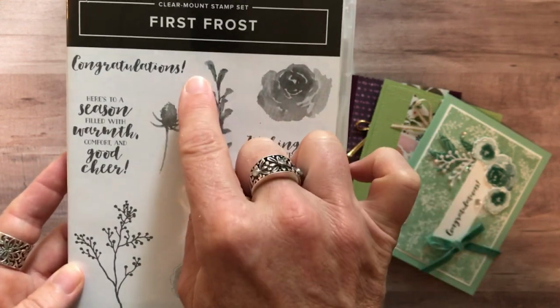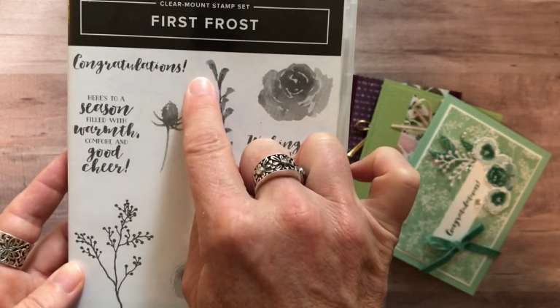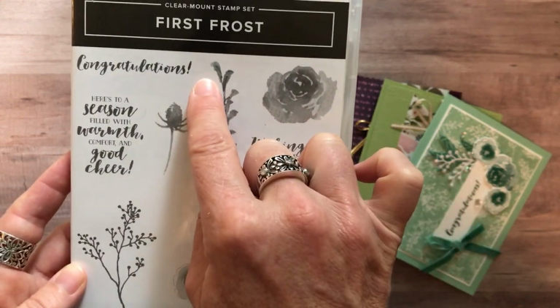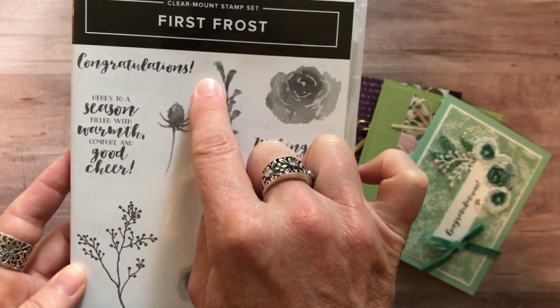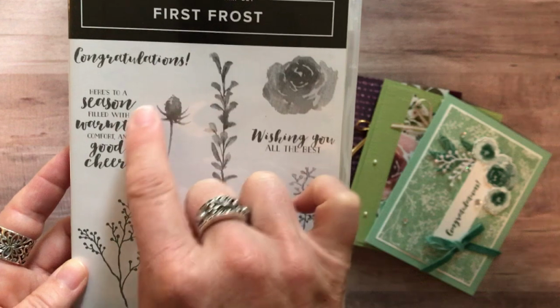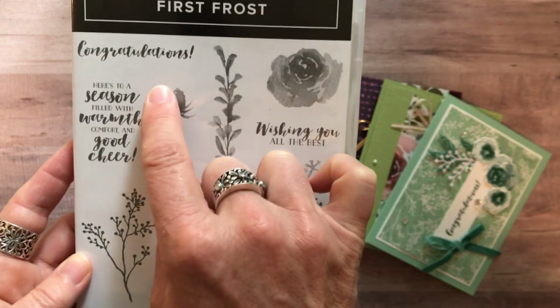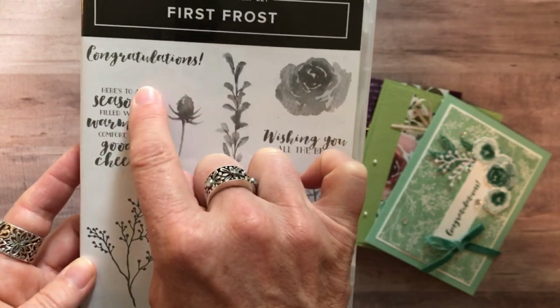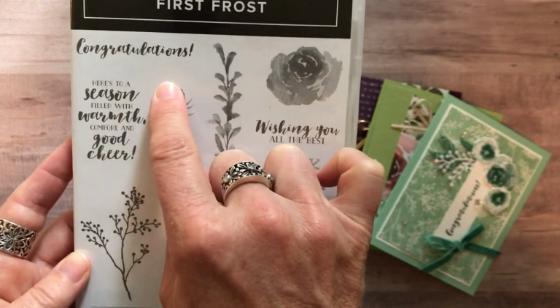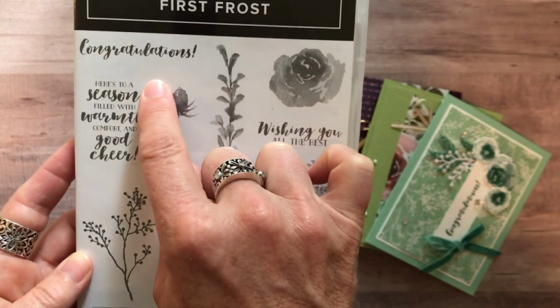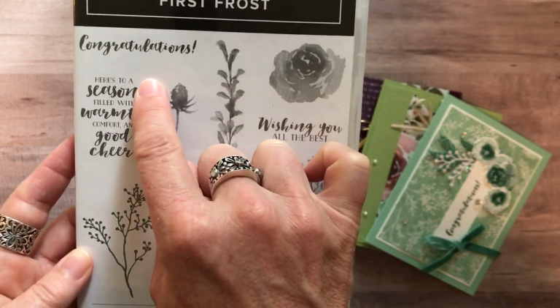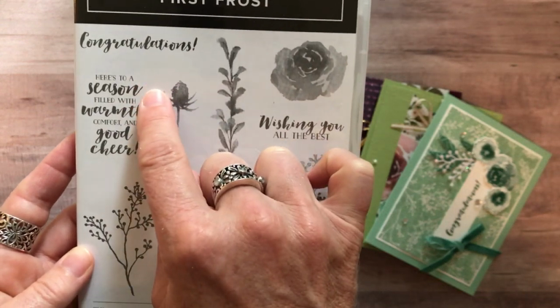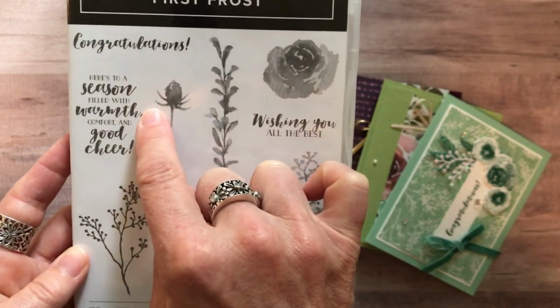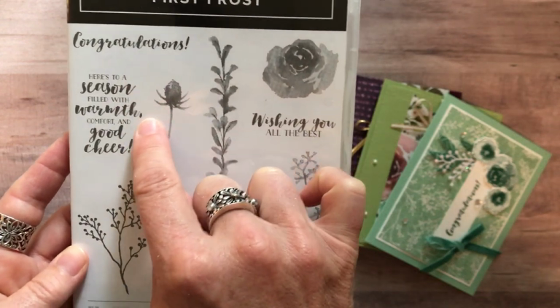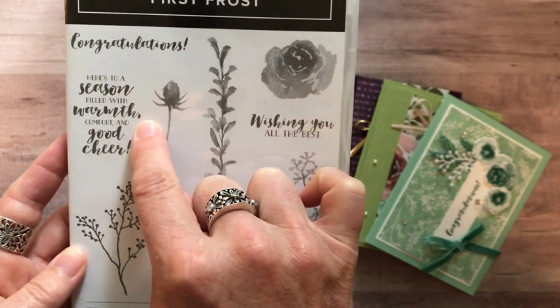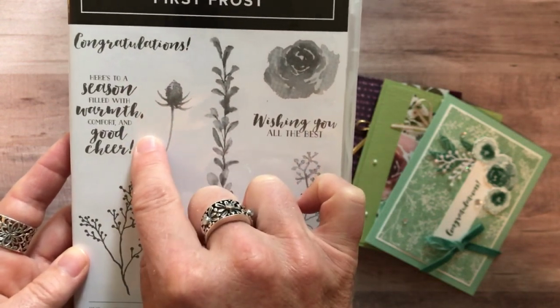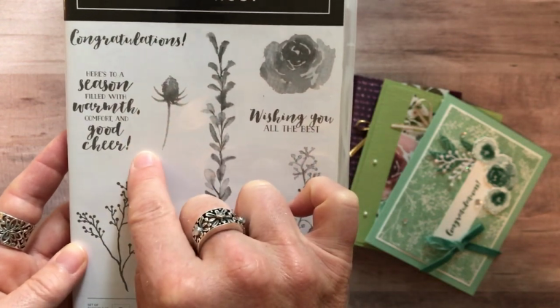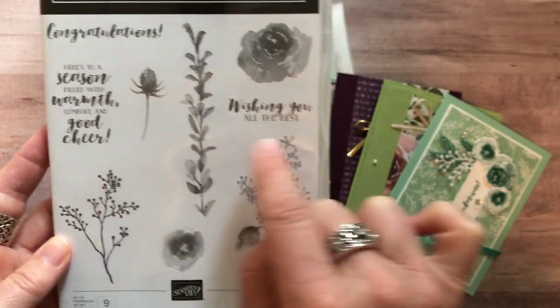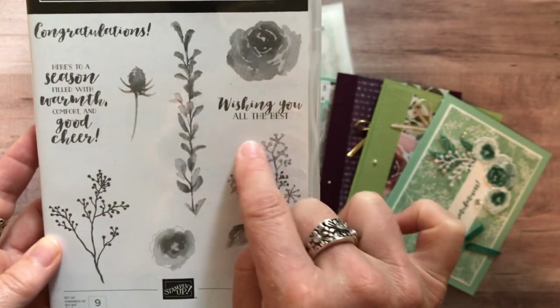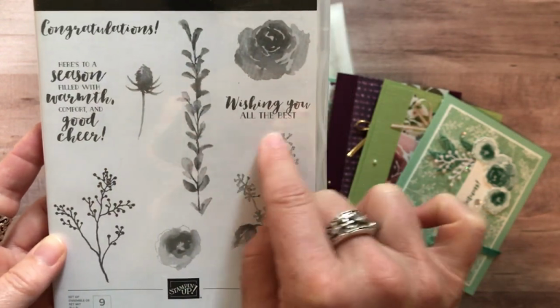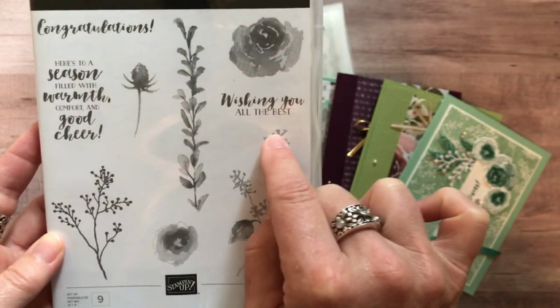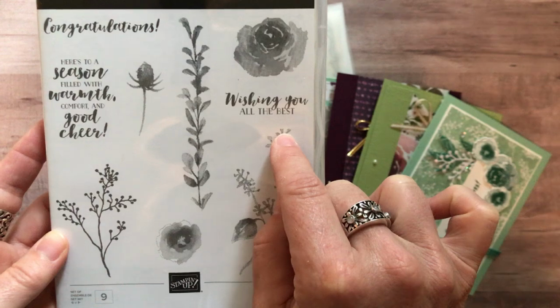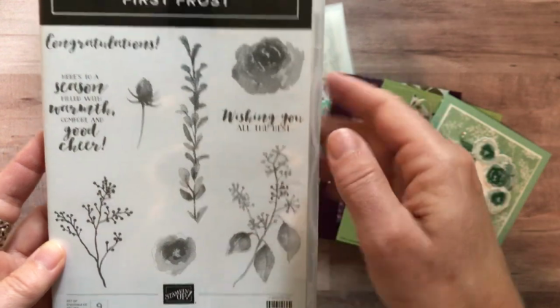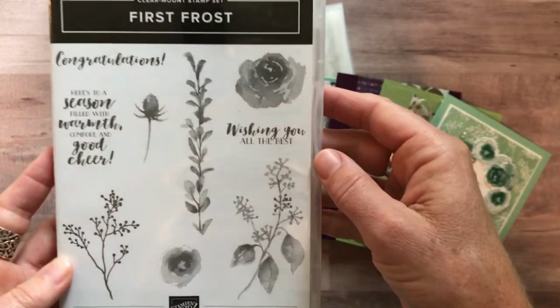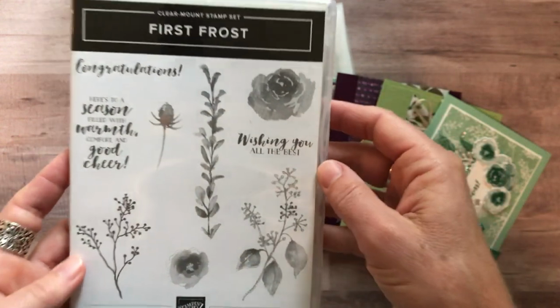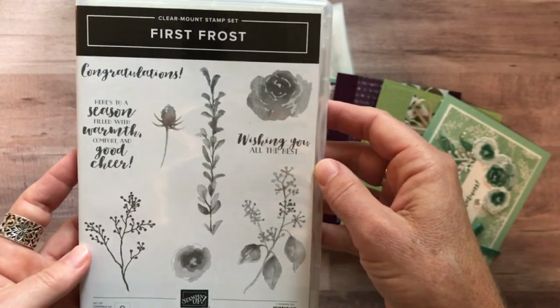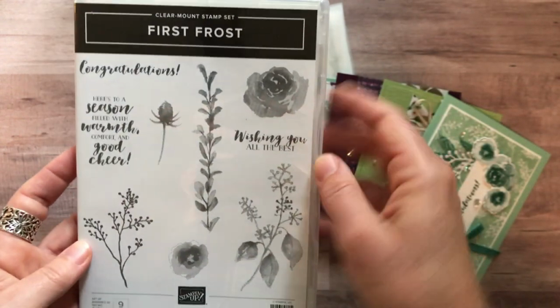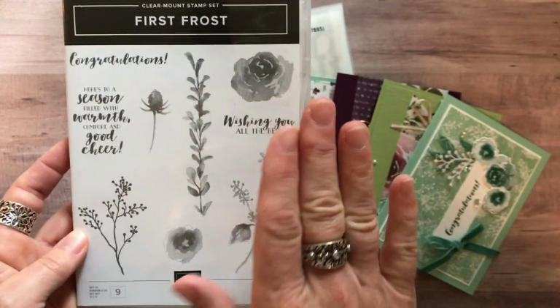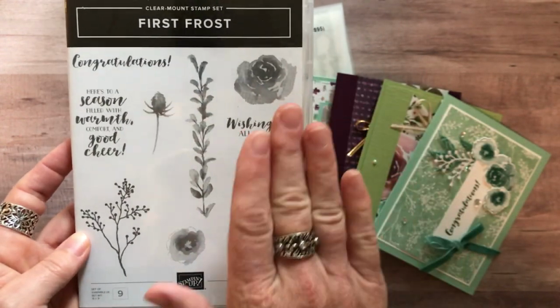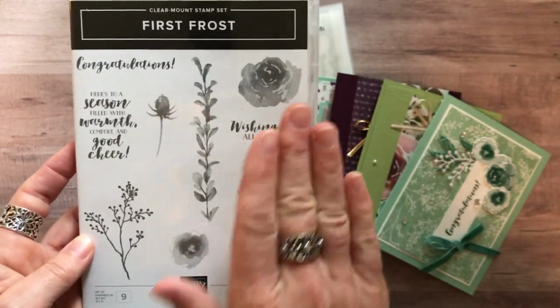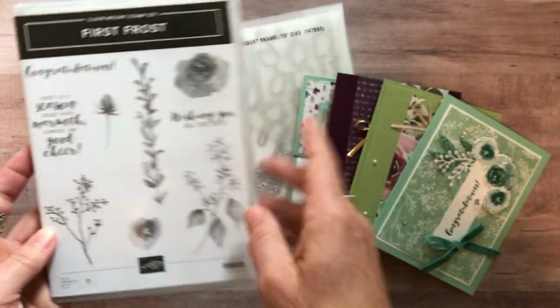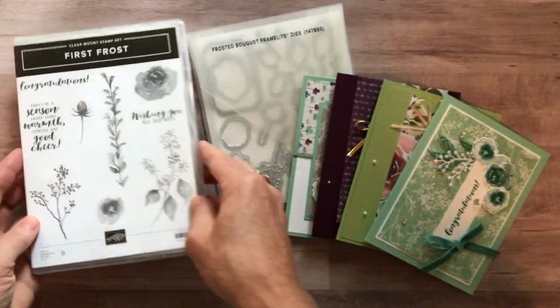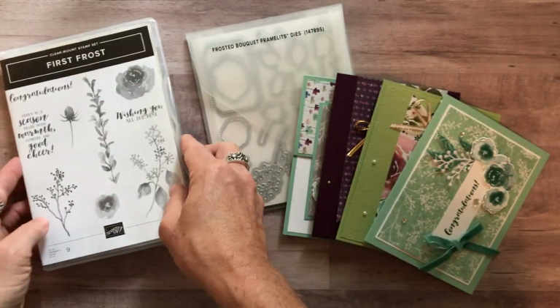The first sentiment is Congratulations. Here's another one that says, 'Here's to a season filled with warmth, comfort, and good cheer,' and then 'Wishing You All the Best.' So just a great, very versatile stamp set.